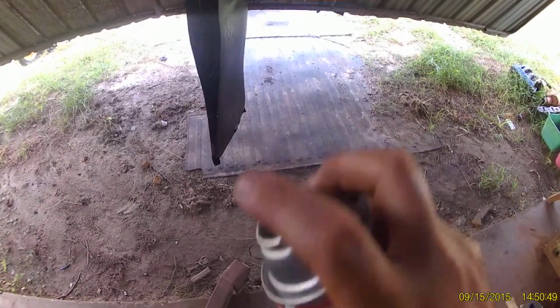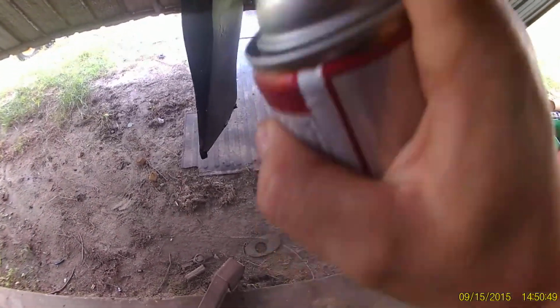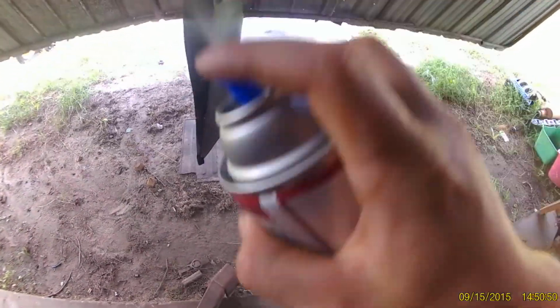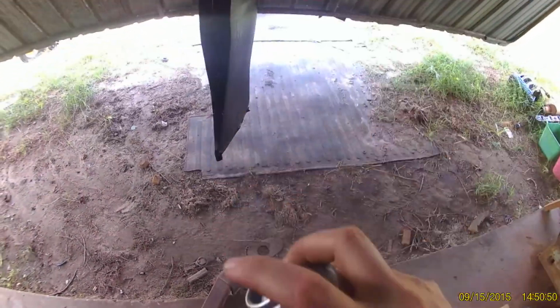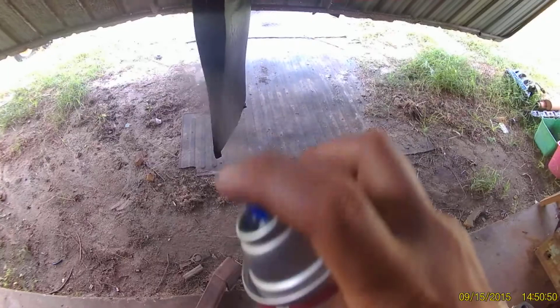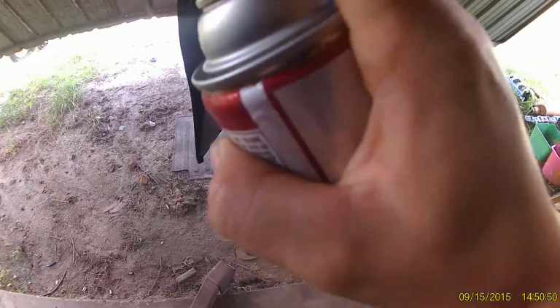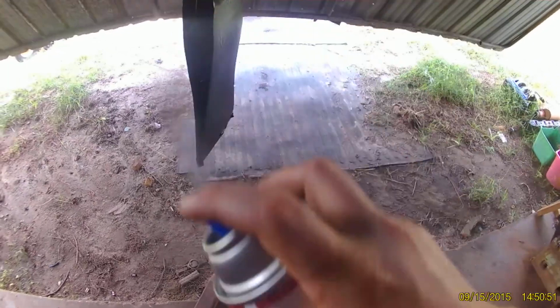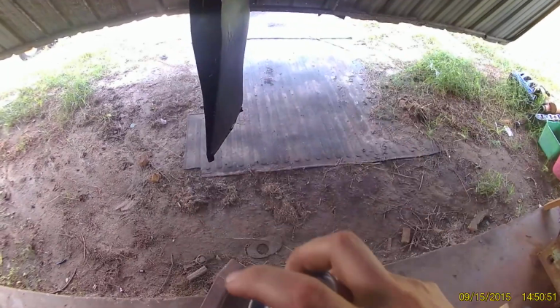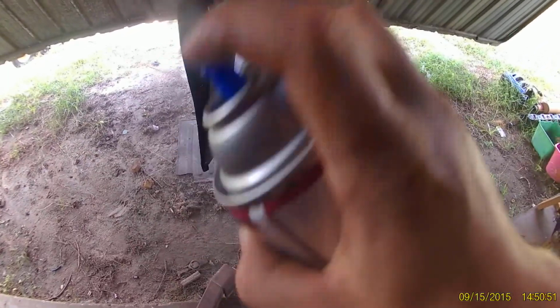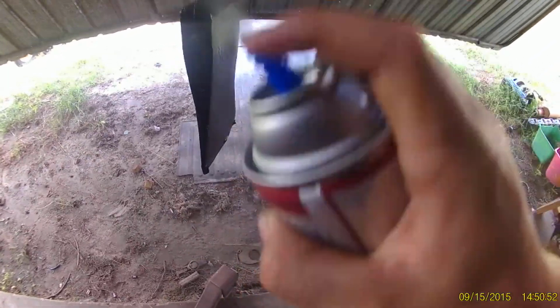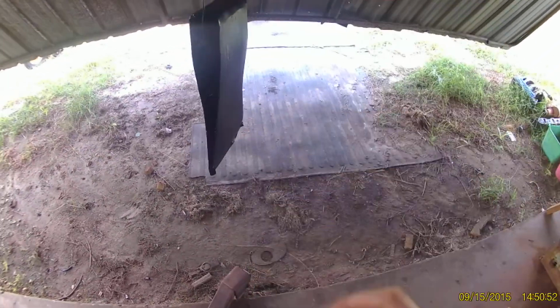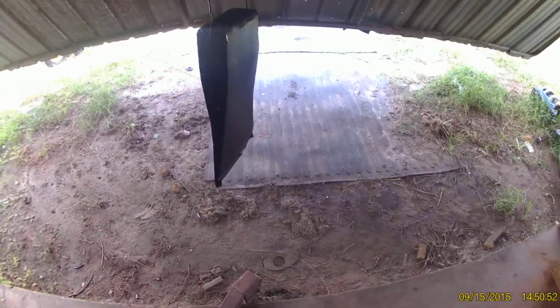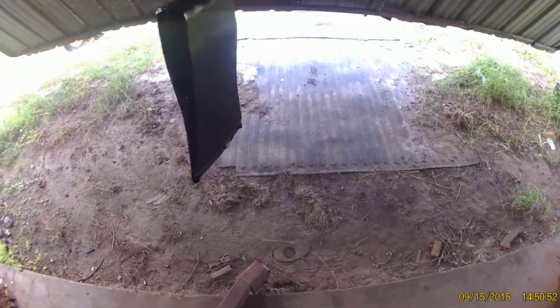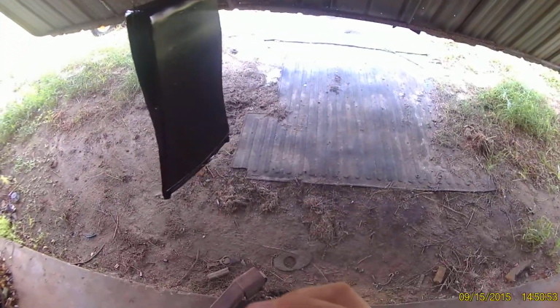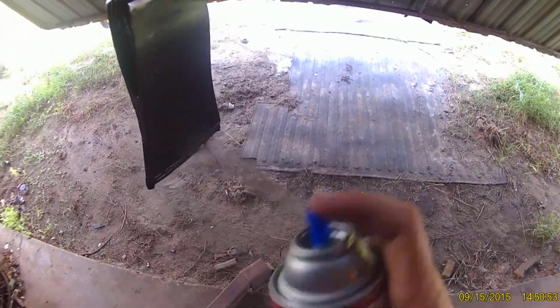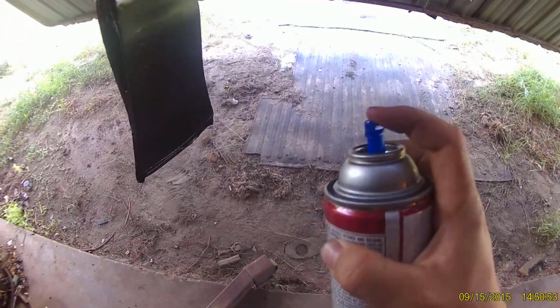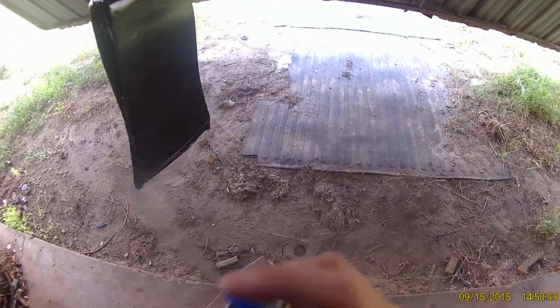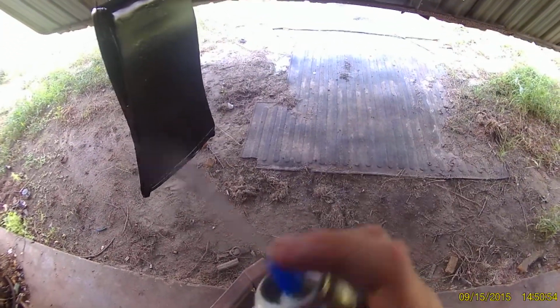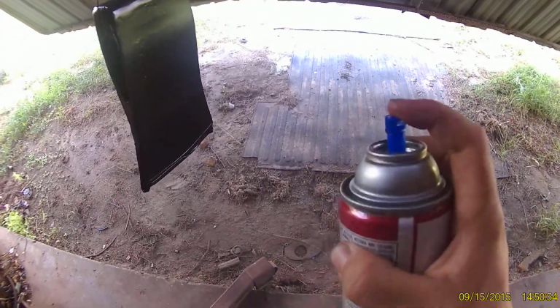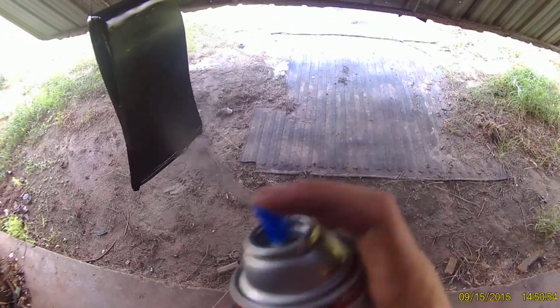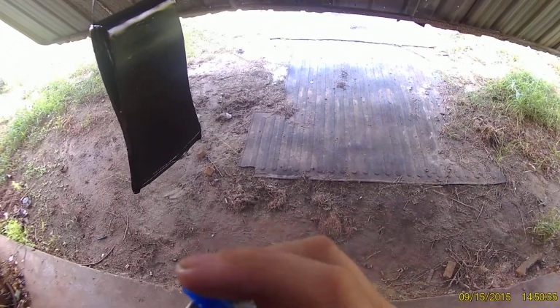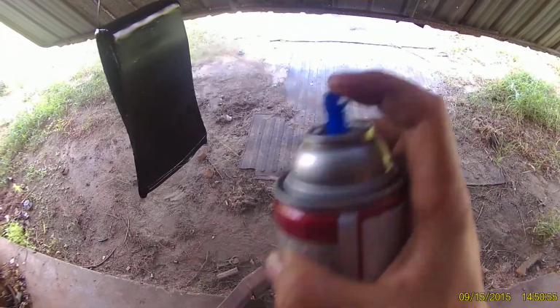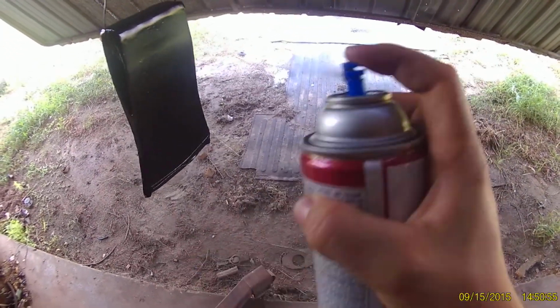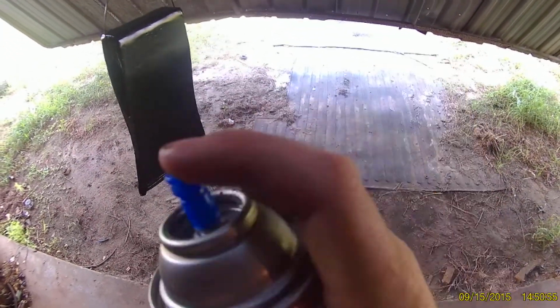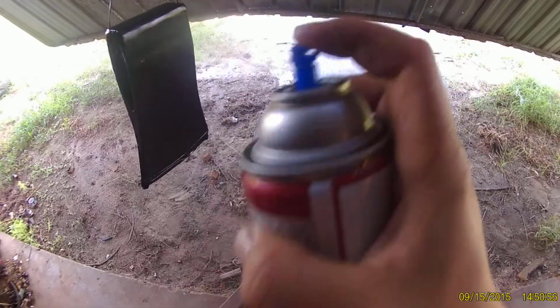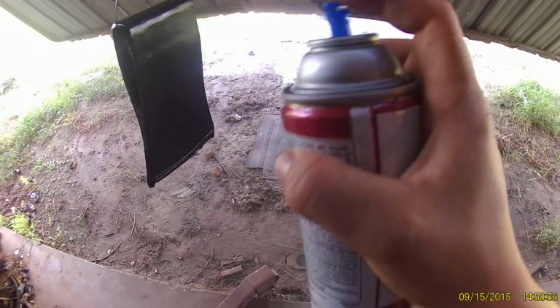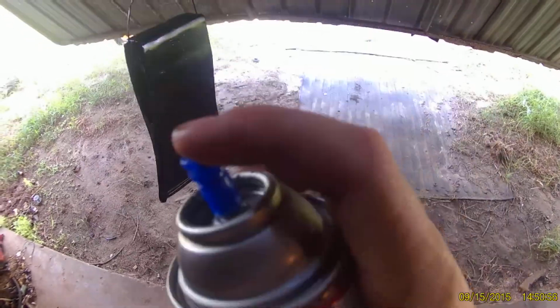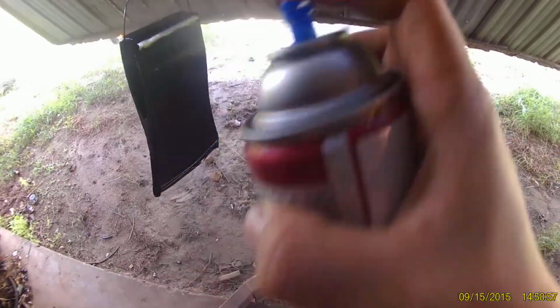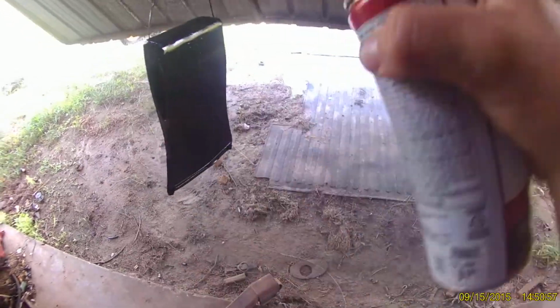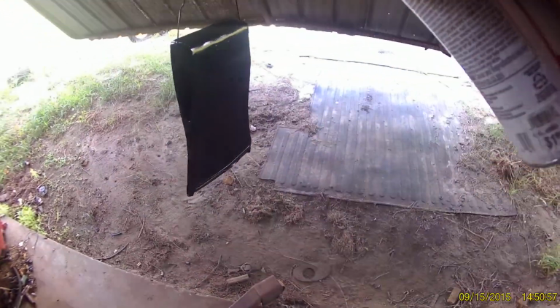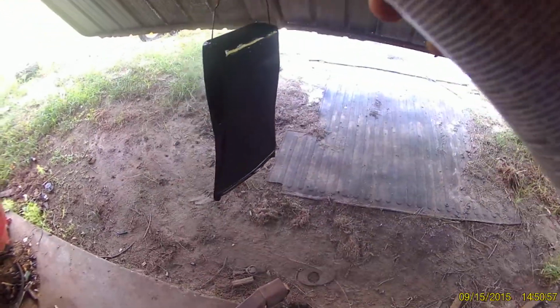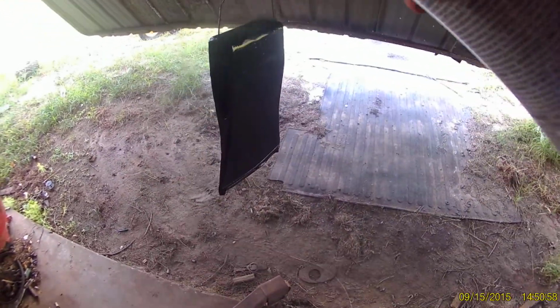I'm probably going to put at least two coats. This coat right here I'm going to put on now.